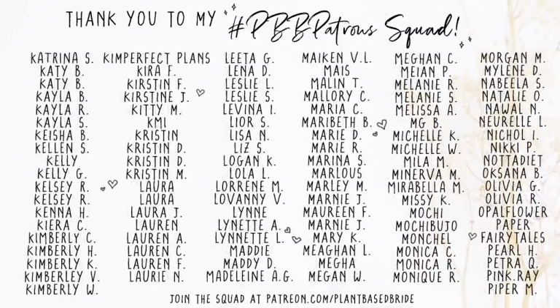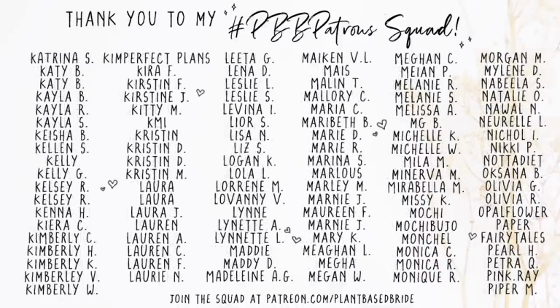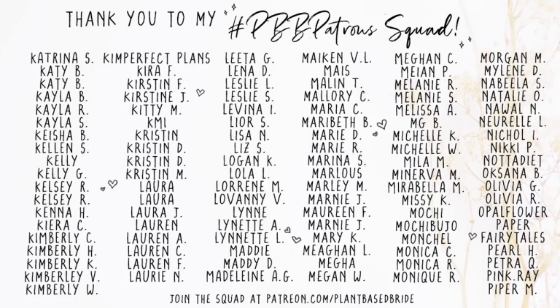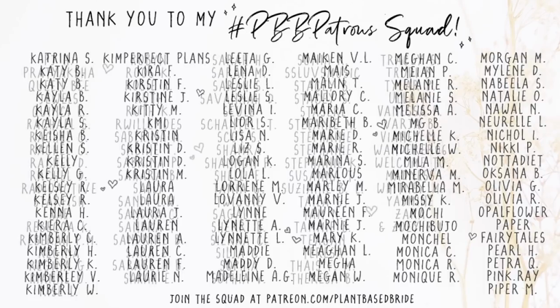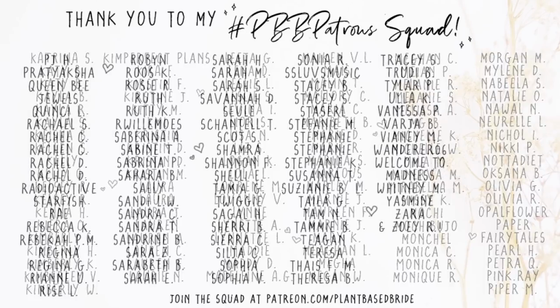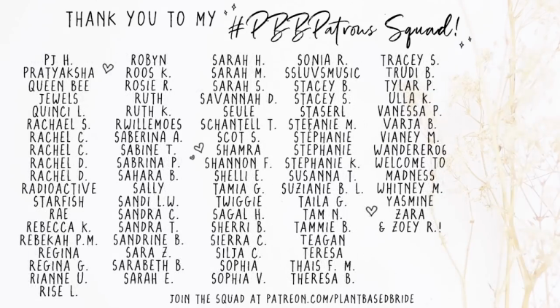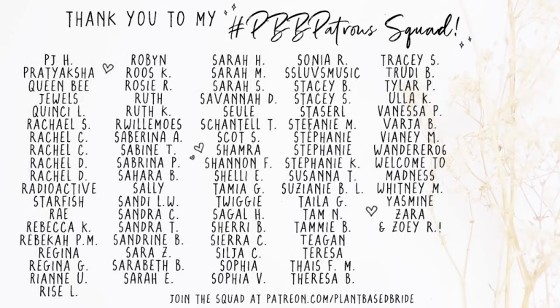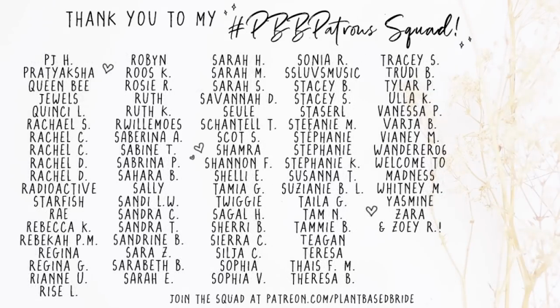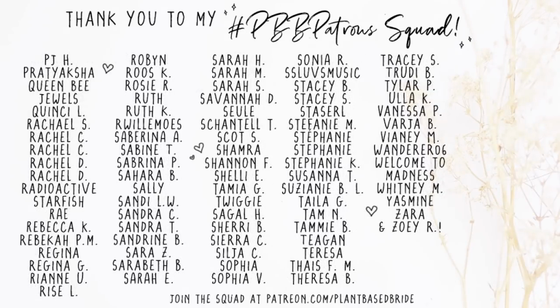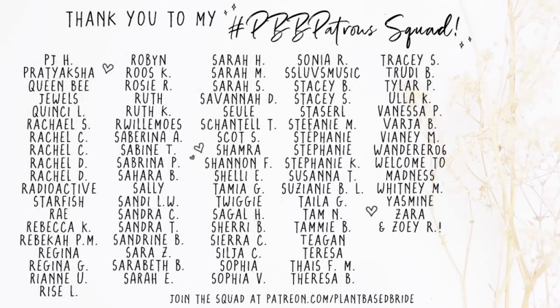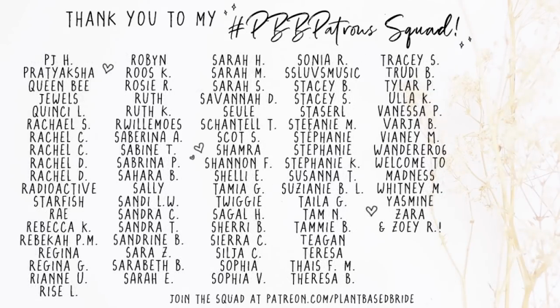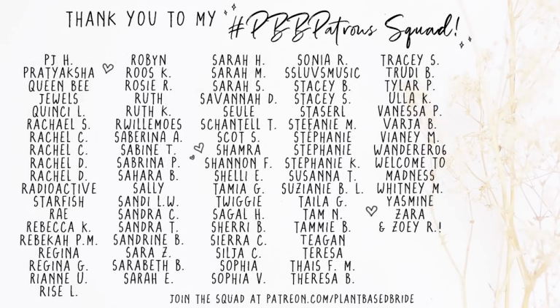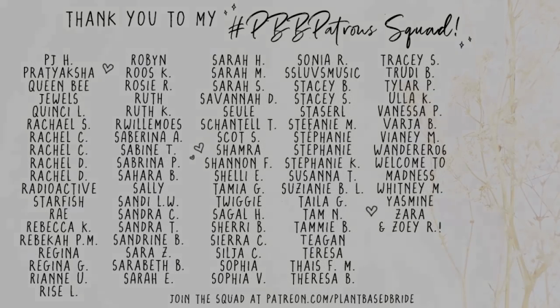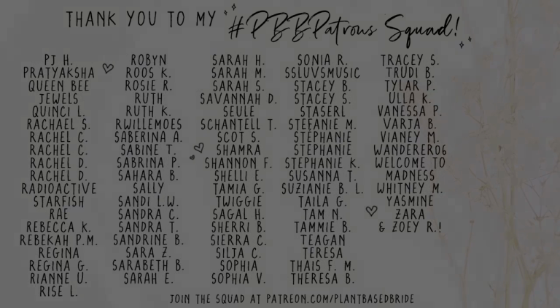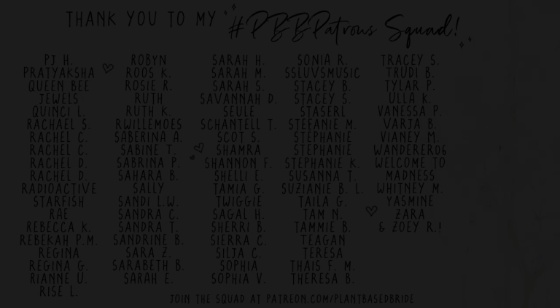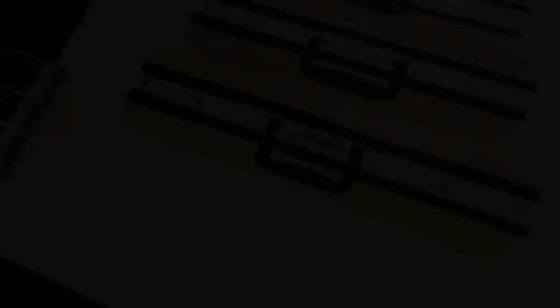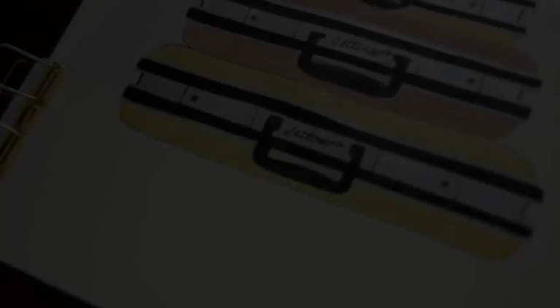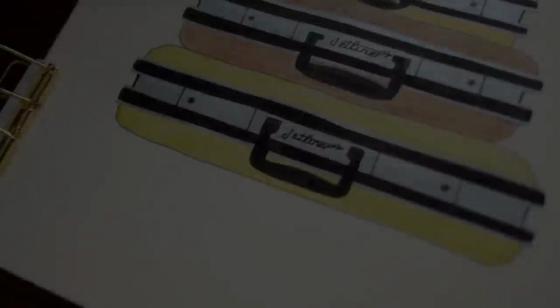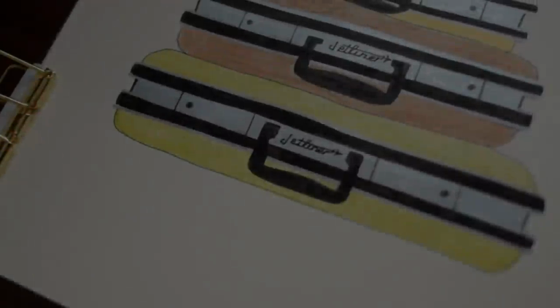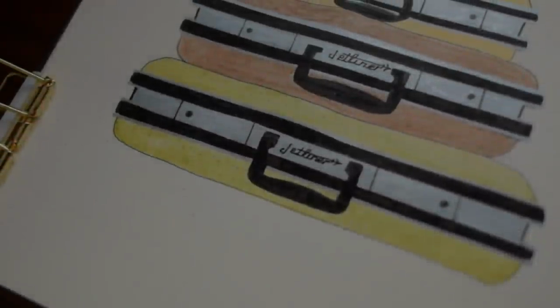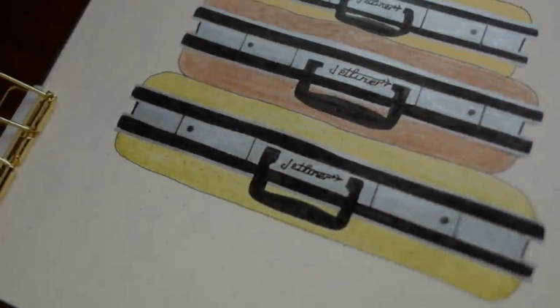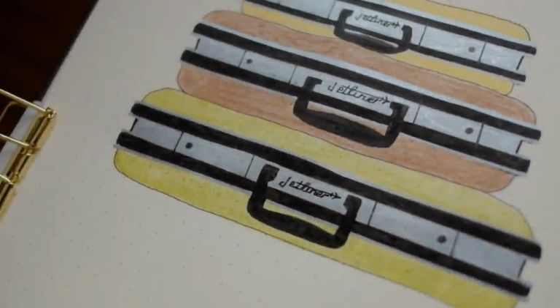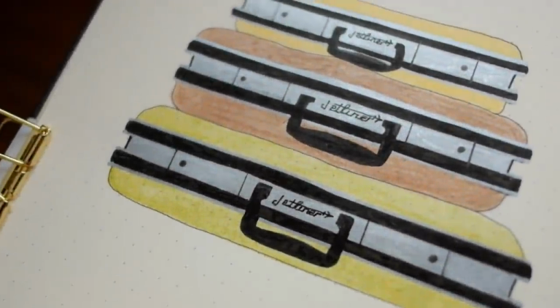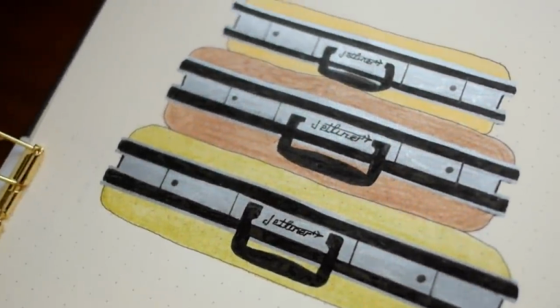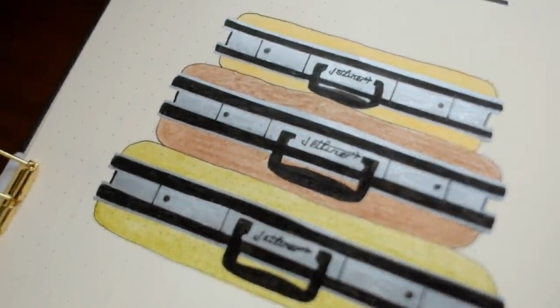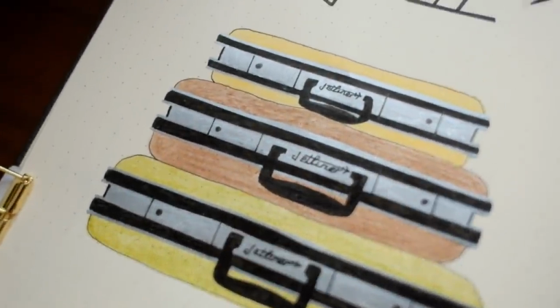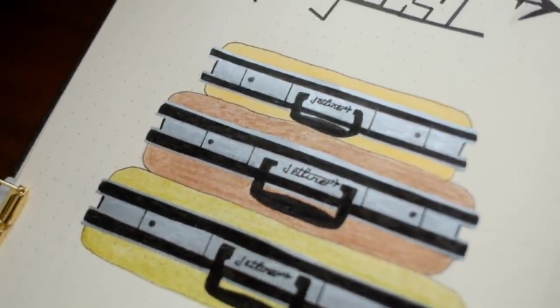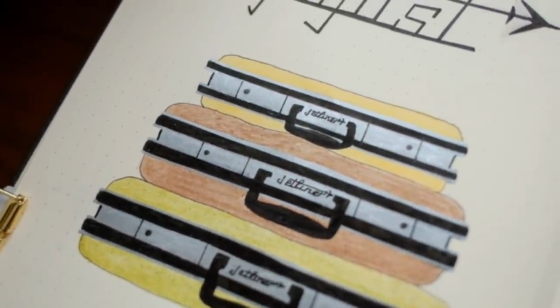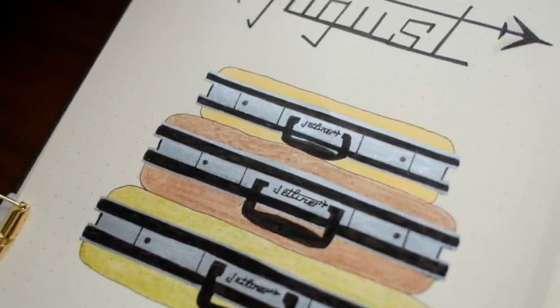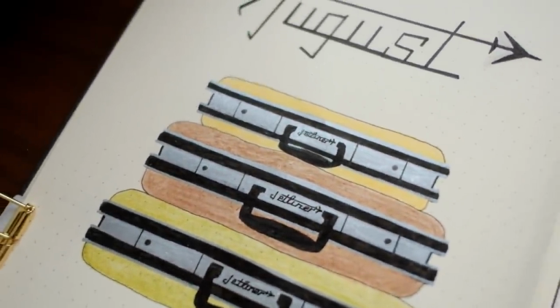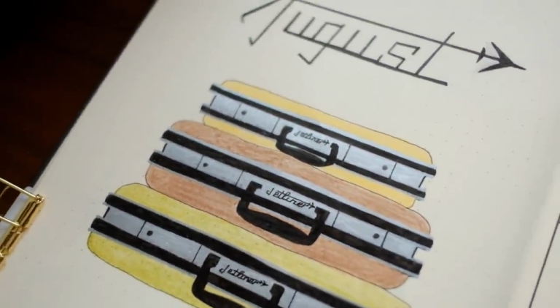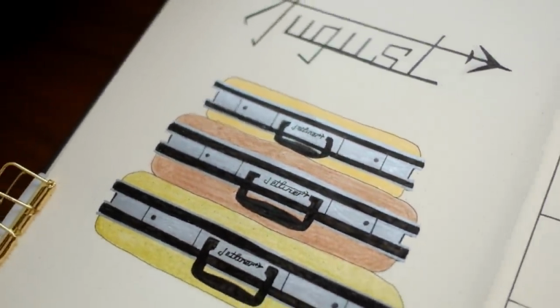If you at home want to join the squad, feel free — there's a link in the card and in the description box down below. And if you're looking for something else to watch, I recommend you check out this video or this video.